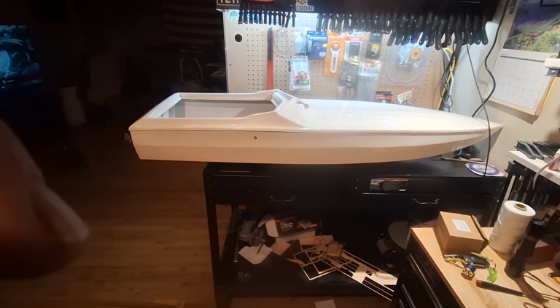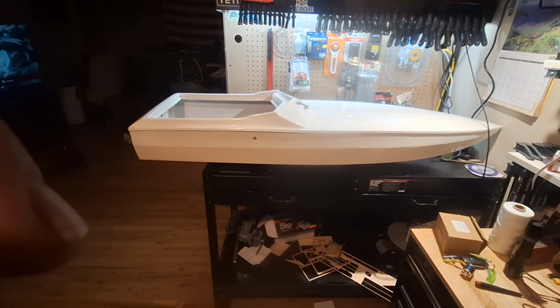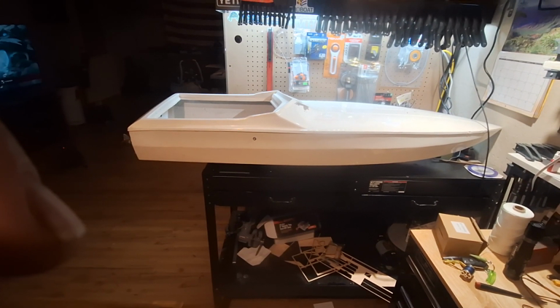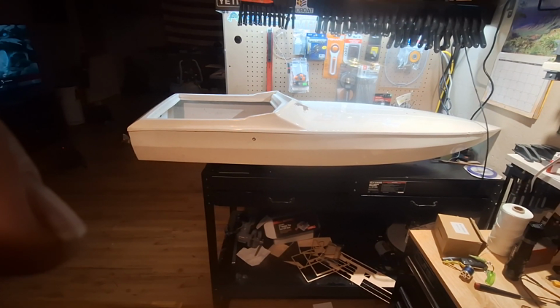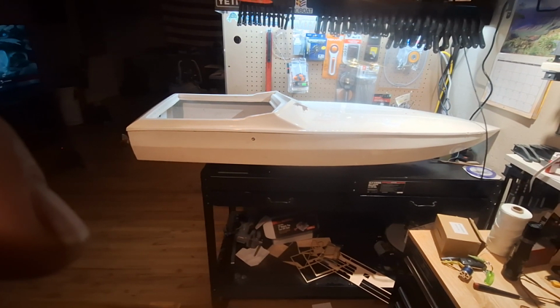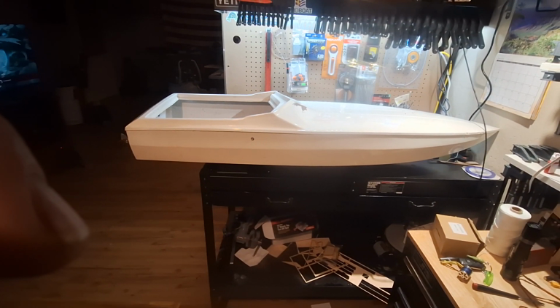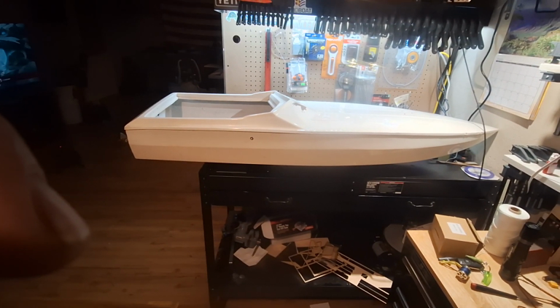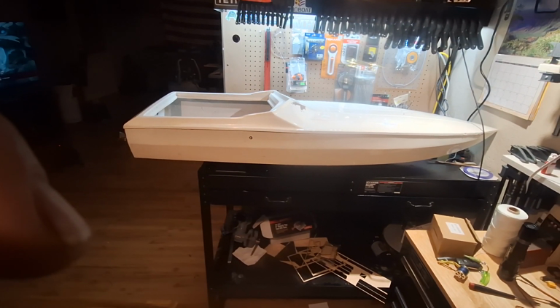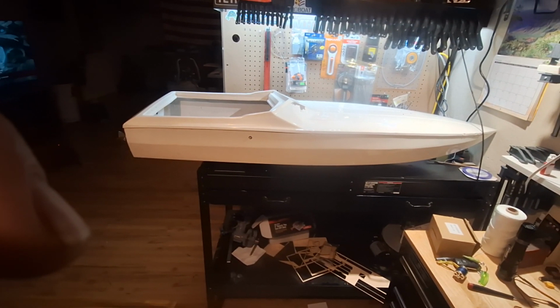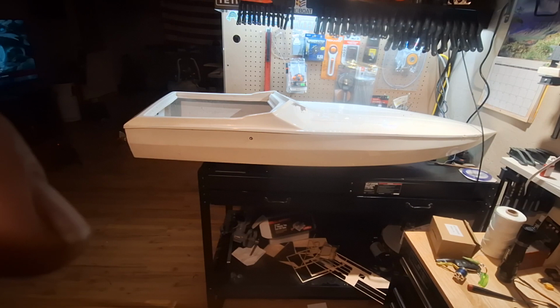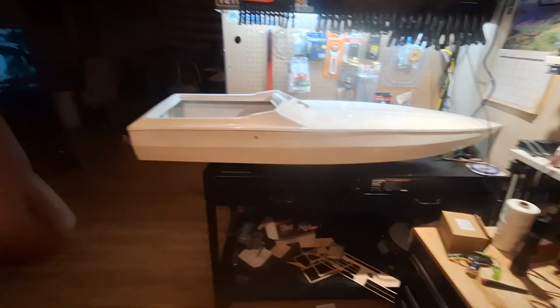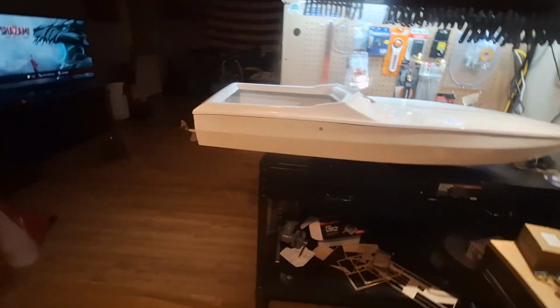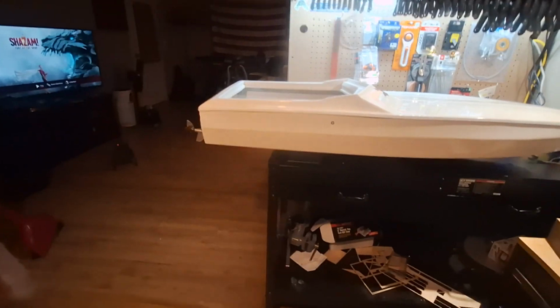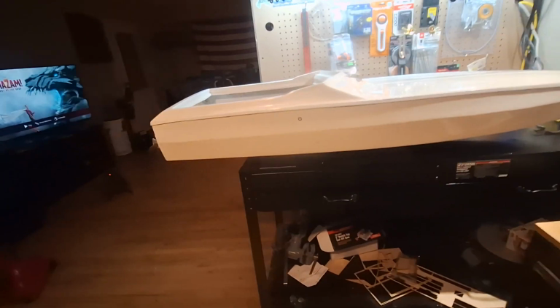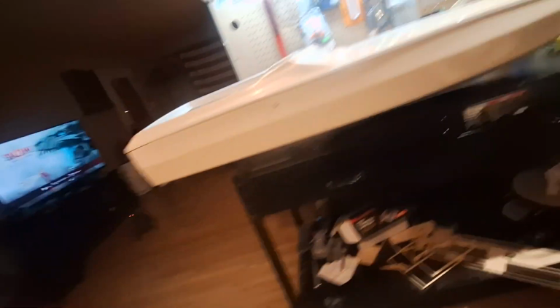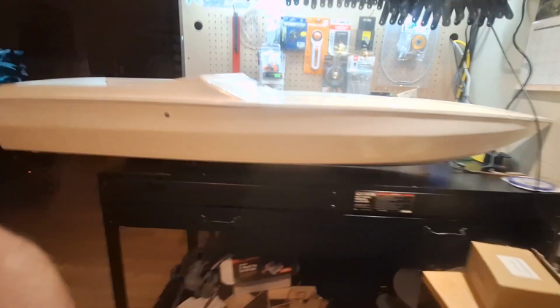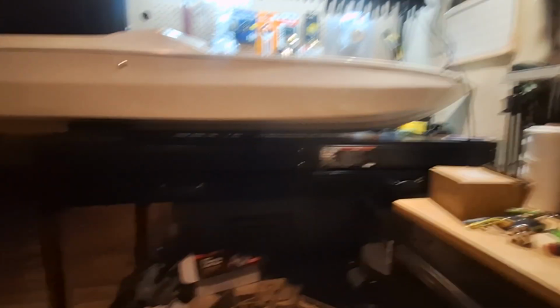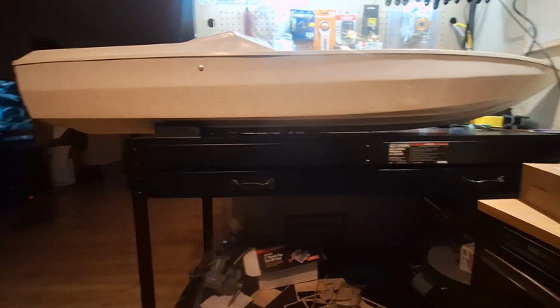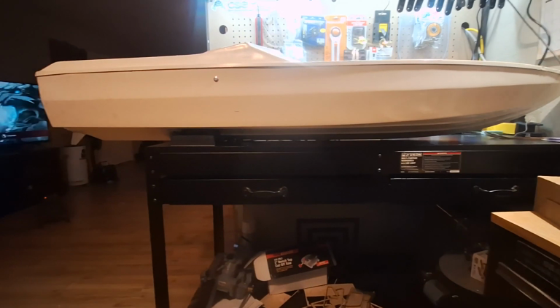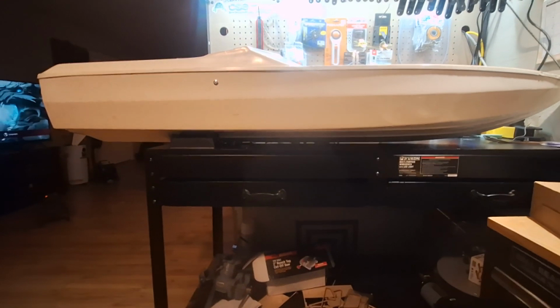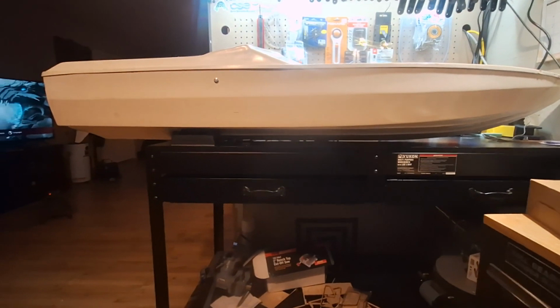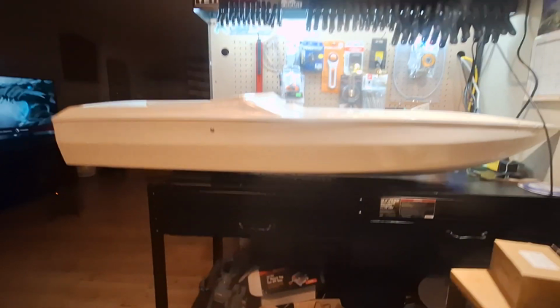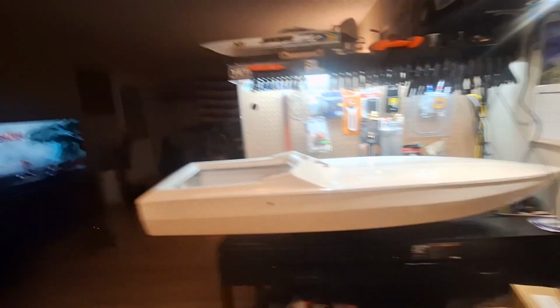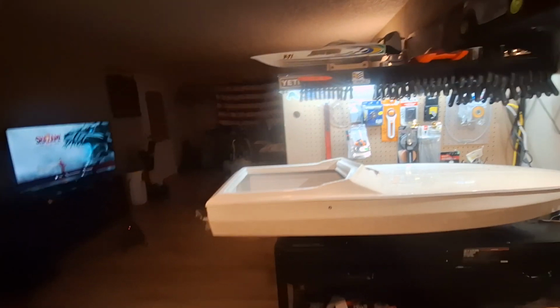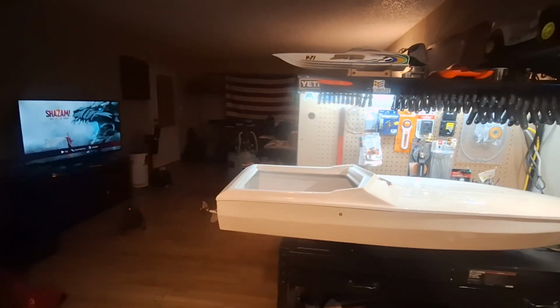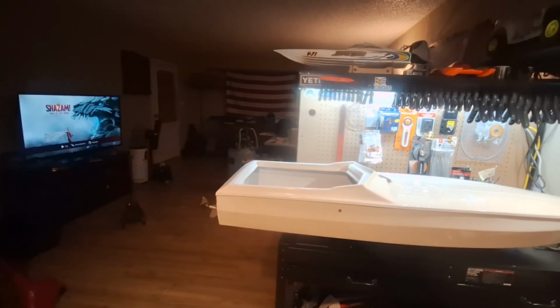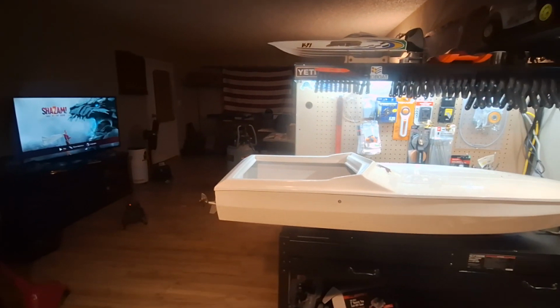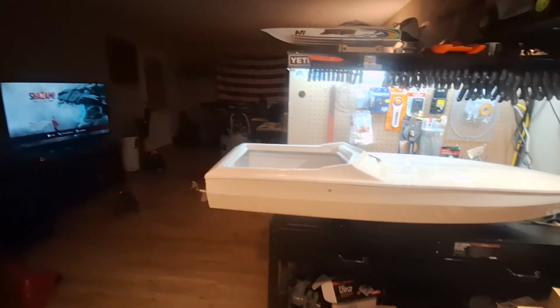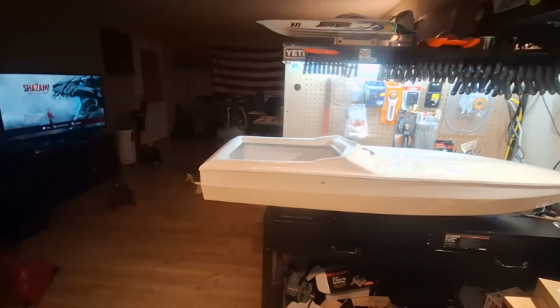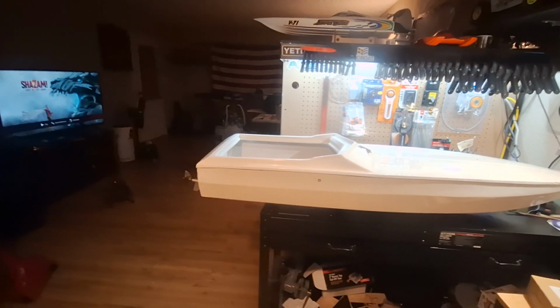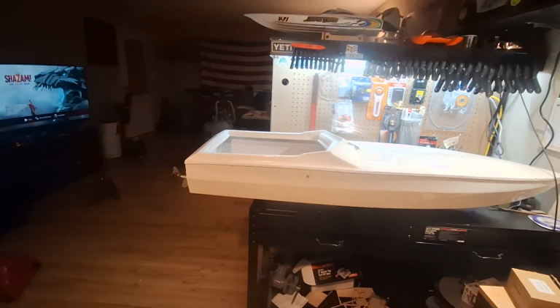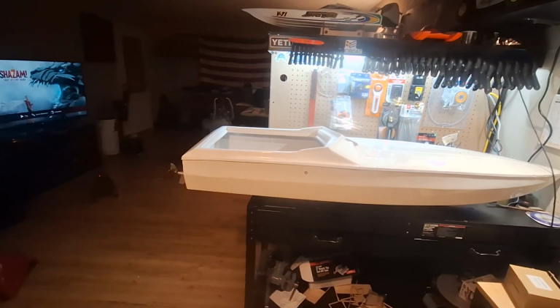It fills up the whole bench — it's a big old girl, nice for rough water. I don't even remember who made this boat. The bottom's non-stepped with lots of lifting strakes. Weighs about 20 pounds.